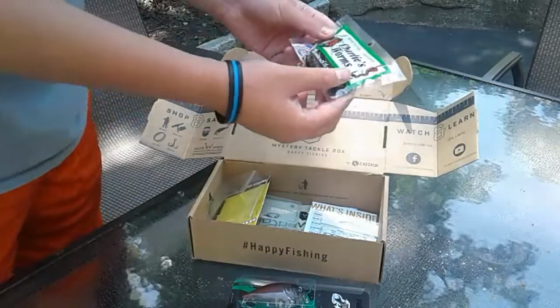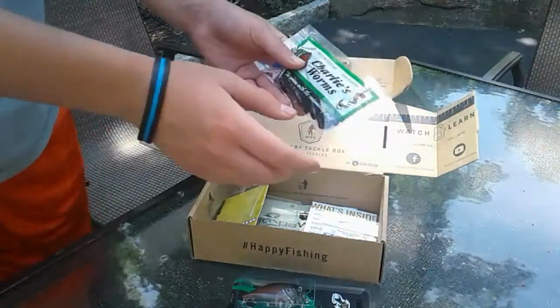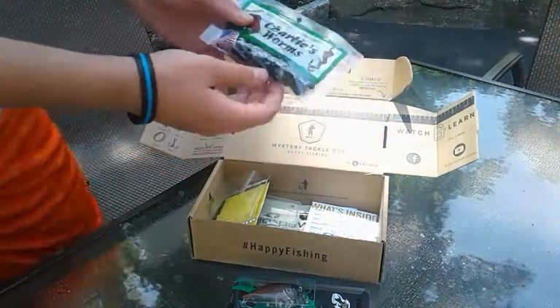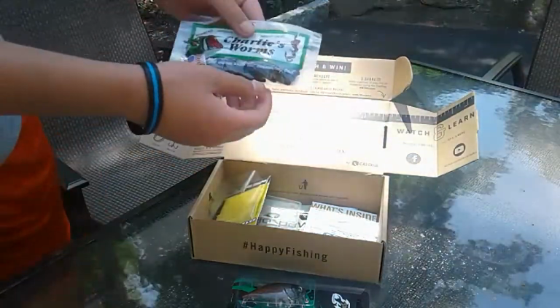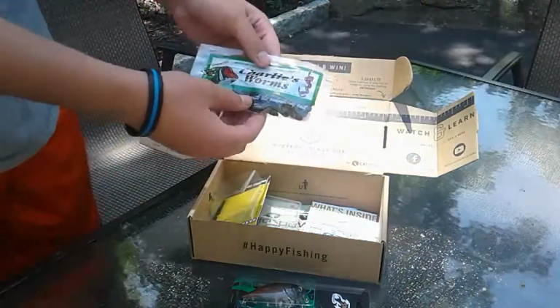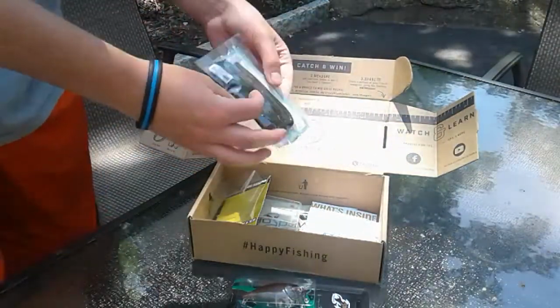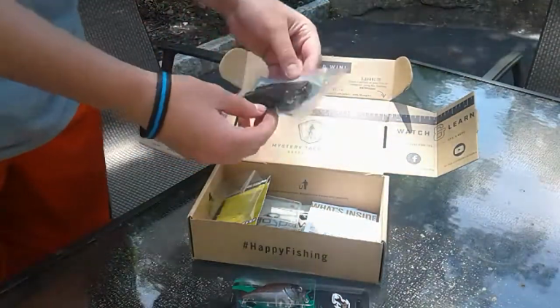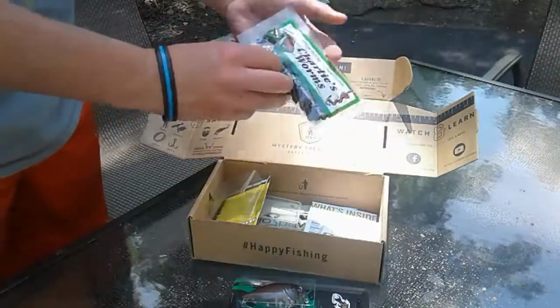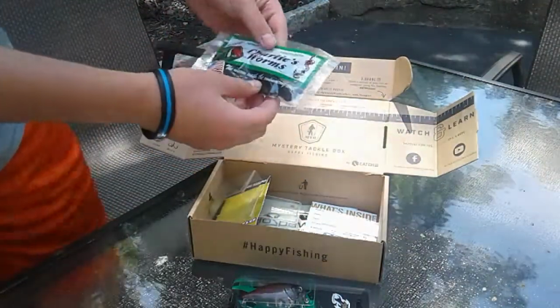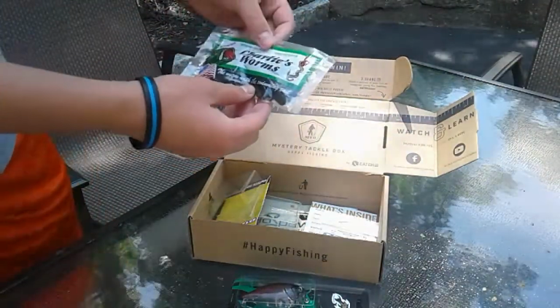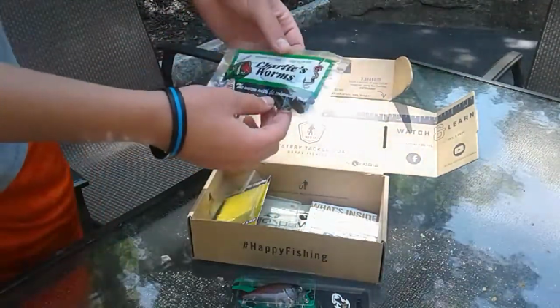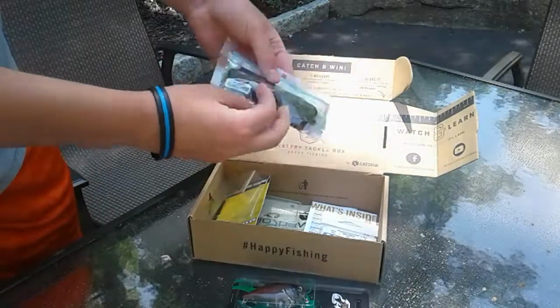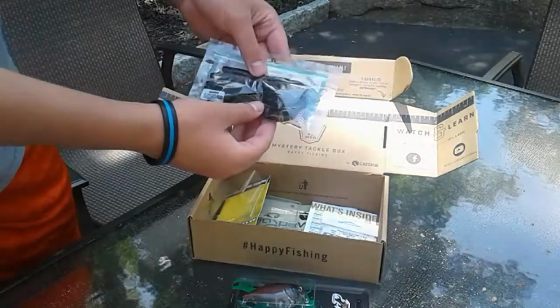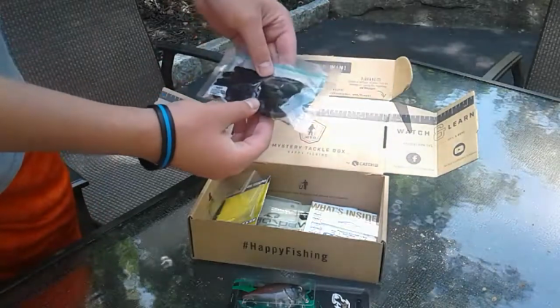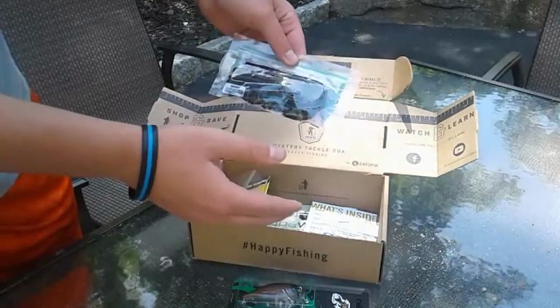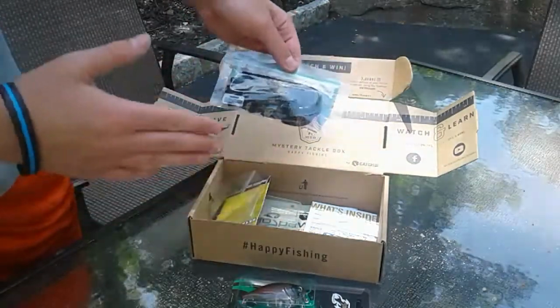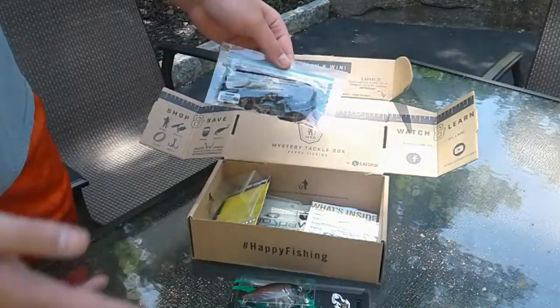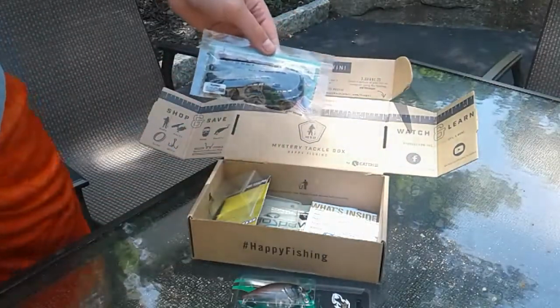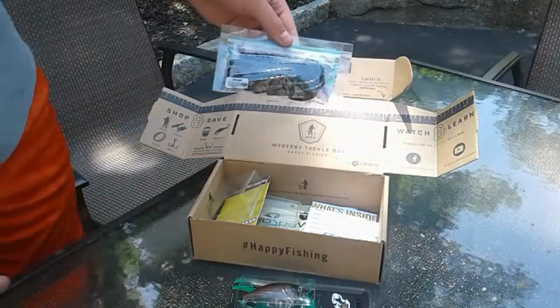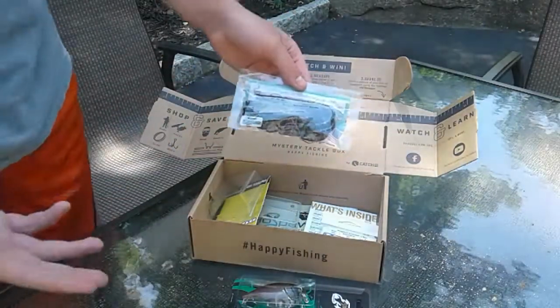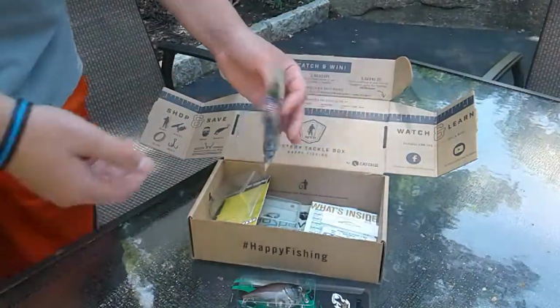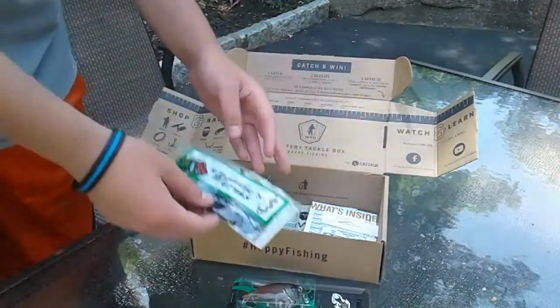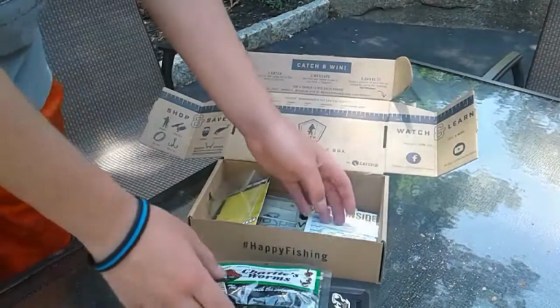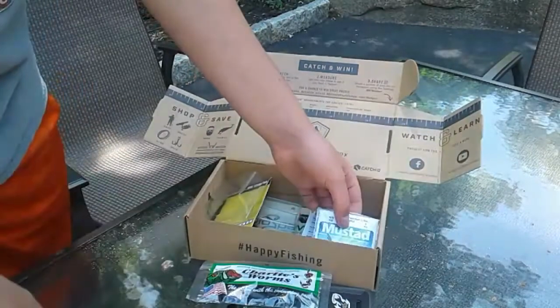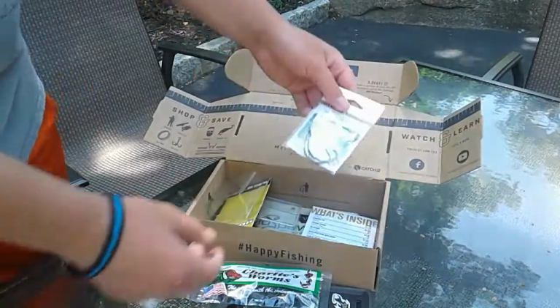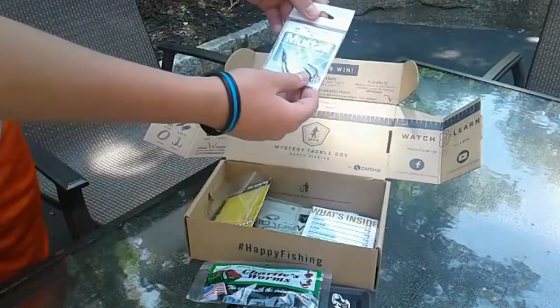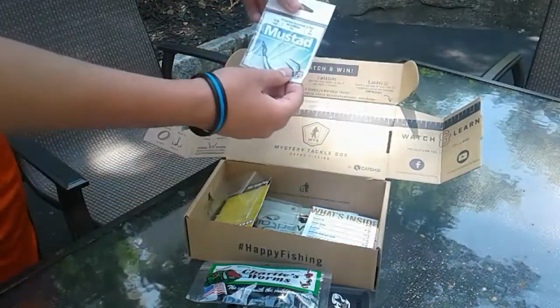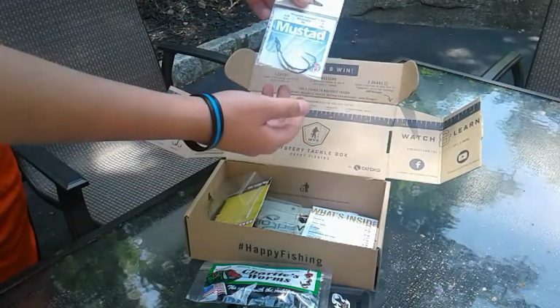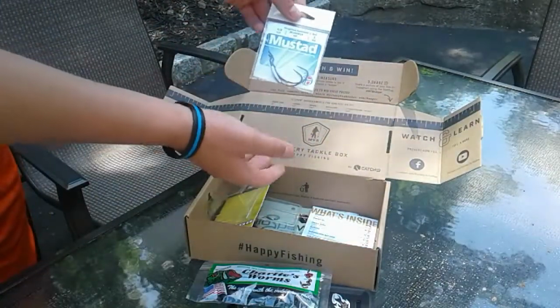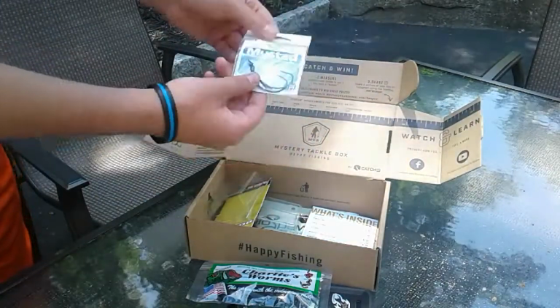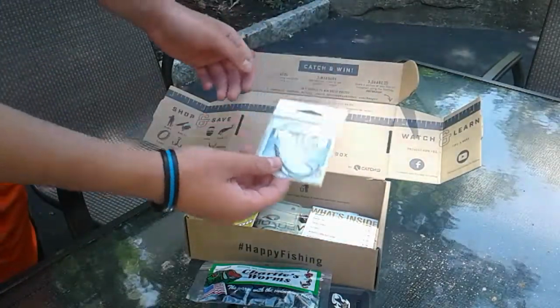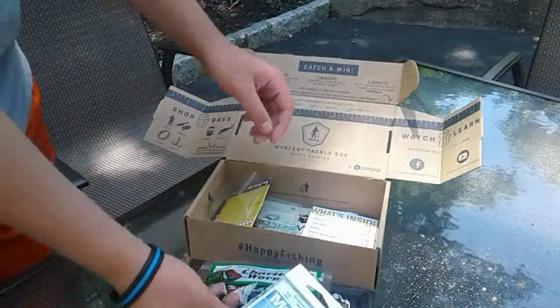Charlie's Worms — I'm not exactly sure what these are, but I believe I read something yesterday about them. They have an action to them; they swim, I guess. And then Mustard Swimbait Hooks, which are going to be very helpful for me.